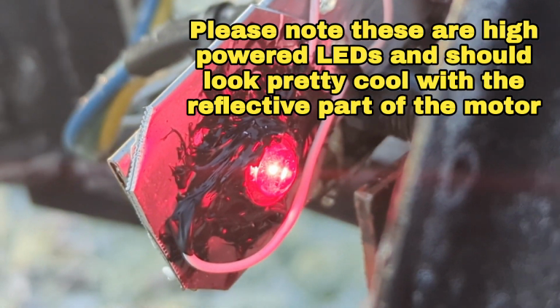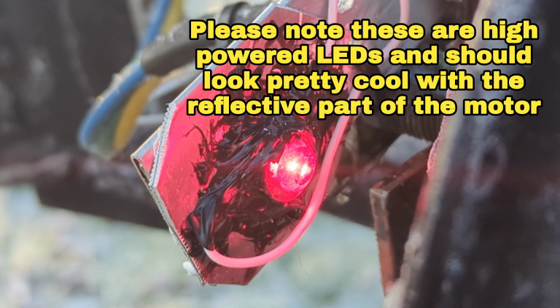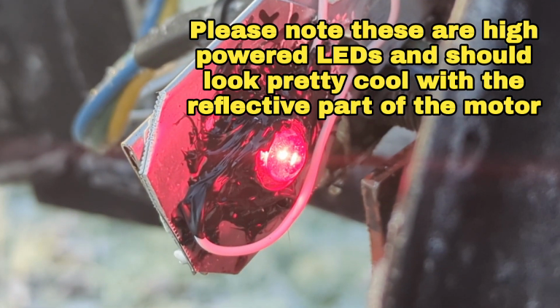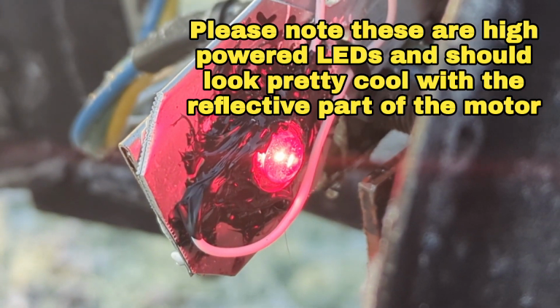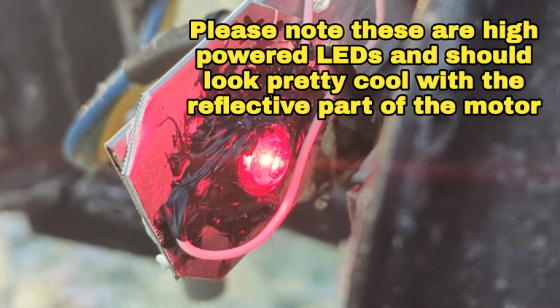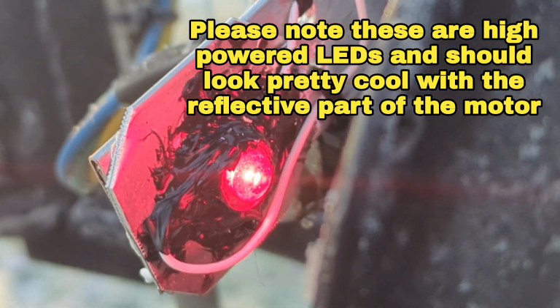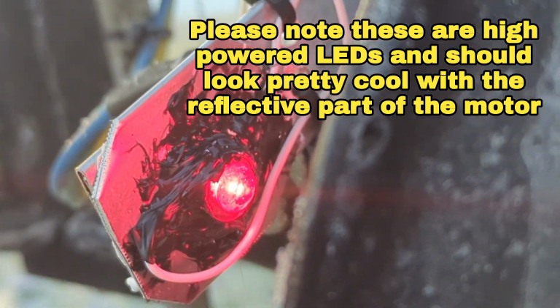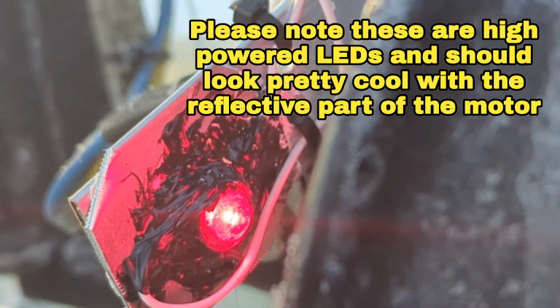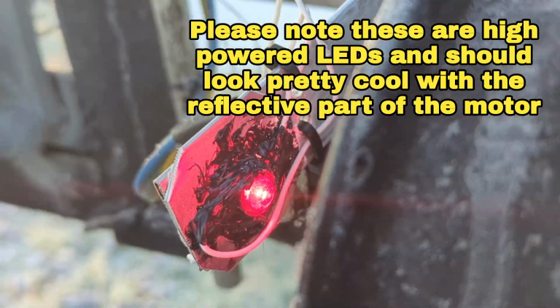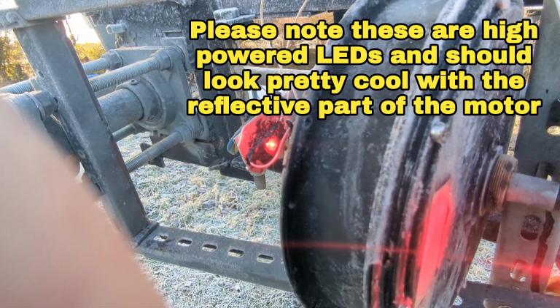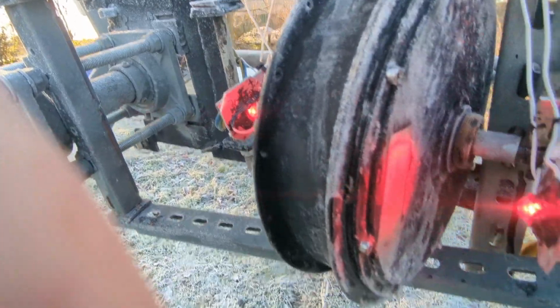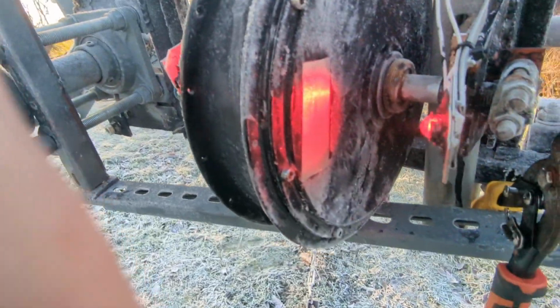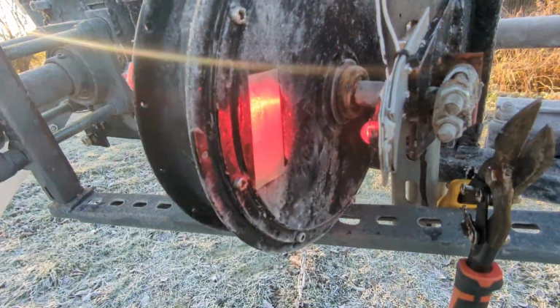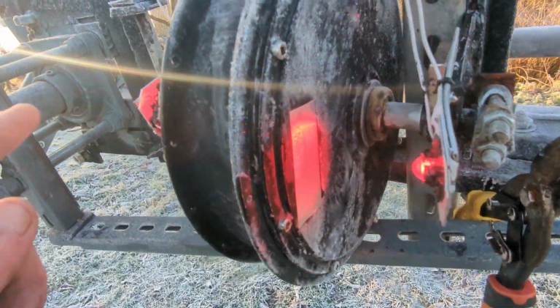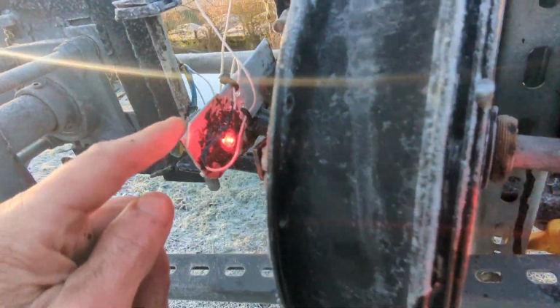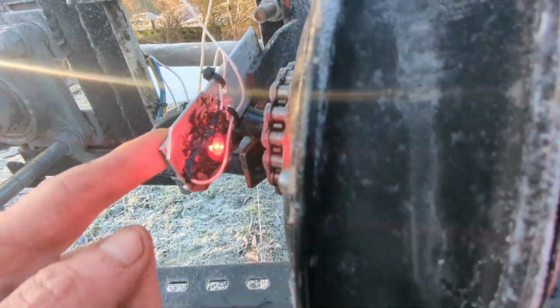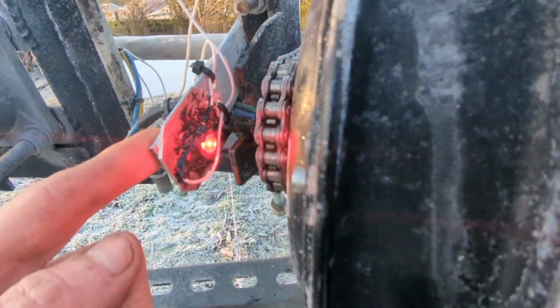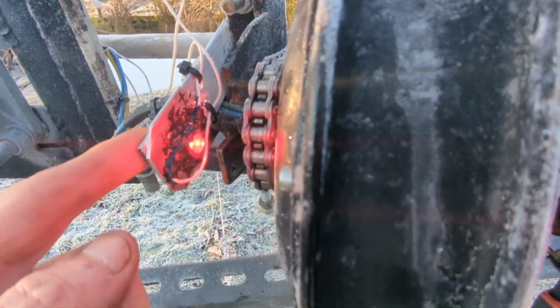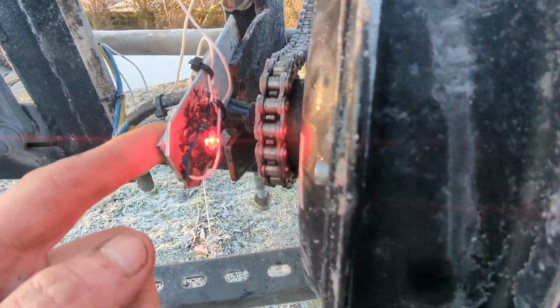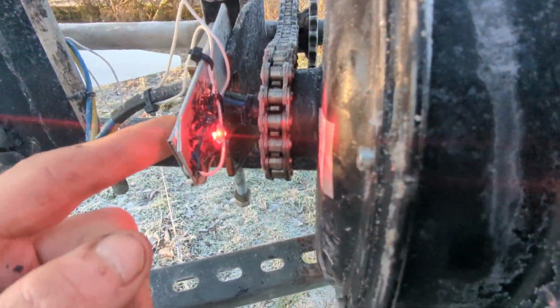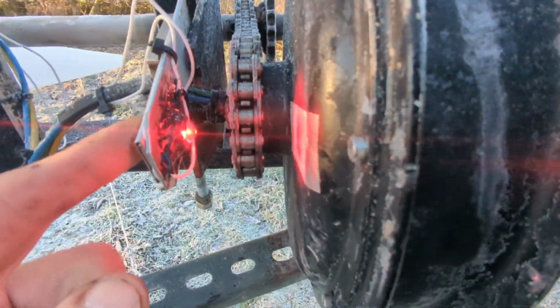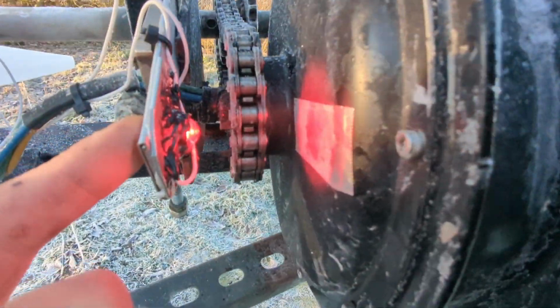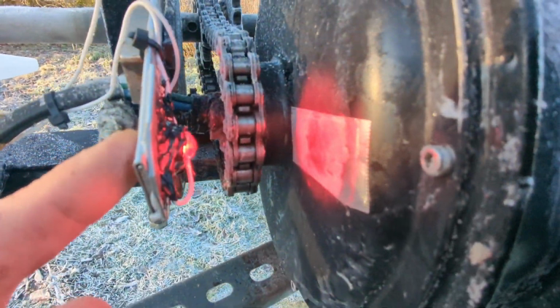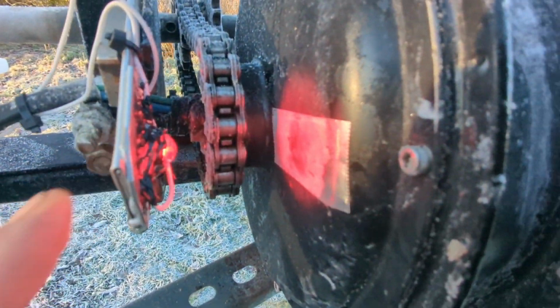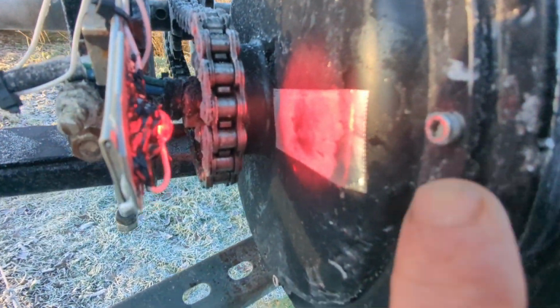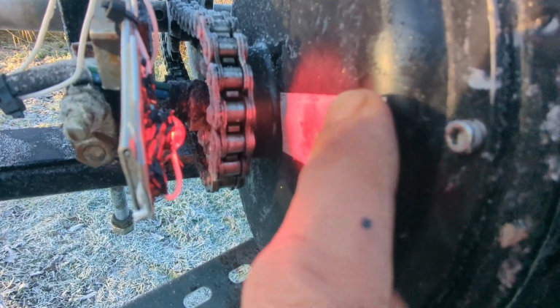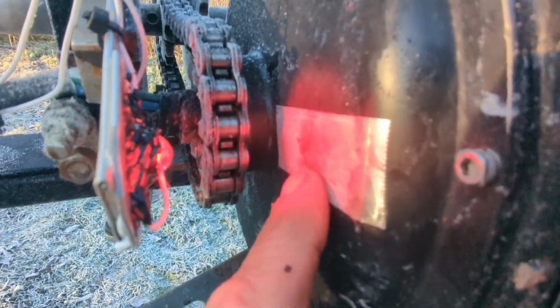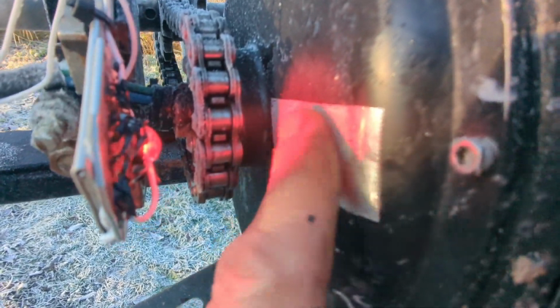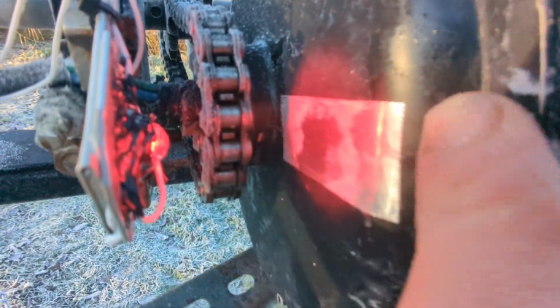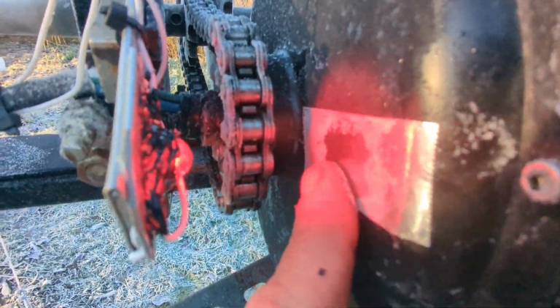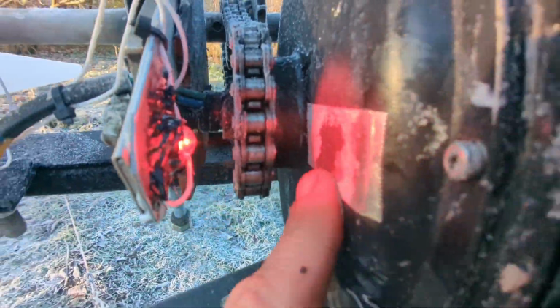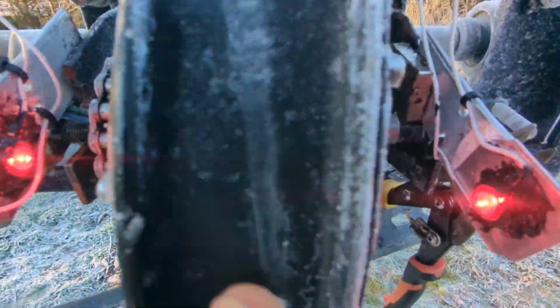Greetings friends. I hope you are well. I just wanted to show you something. I've made some experimental LEDs which shine onto a shiny strip on the motor.